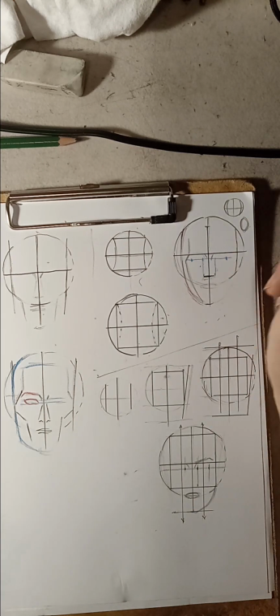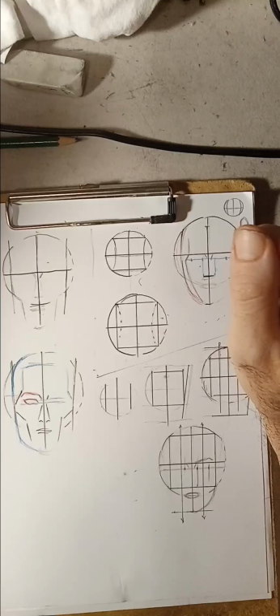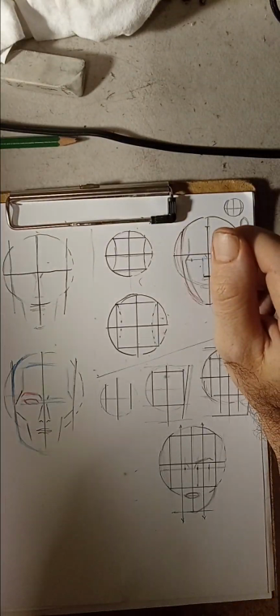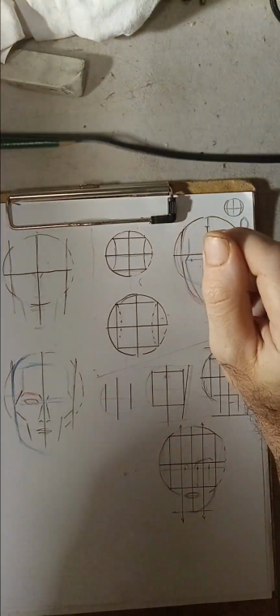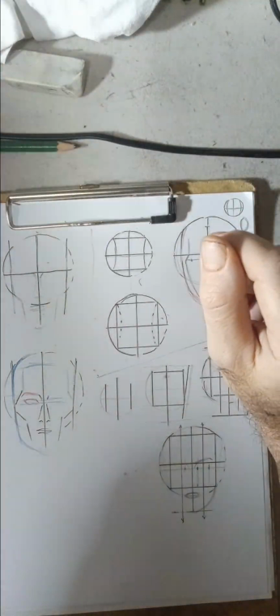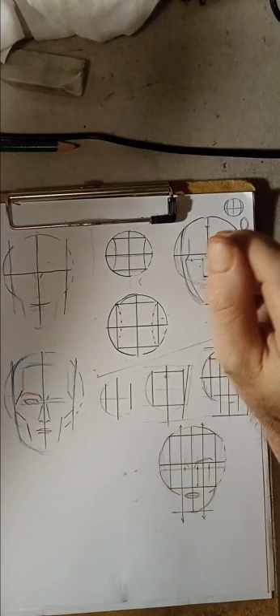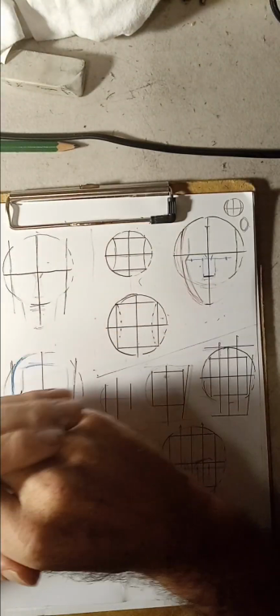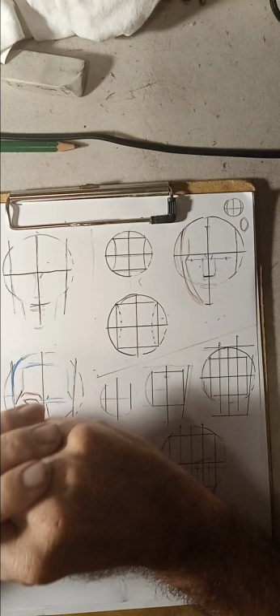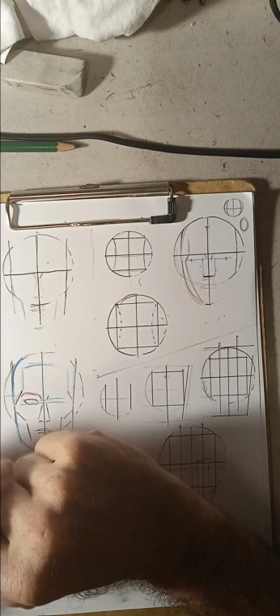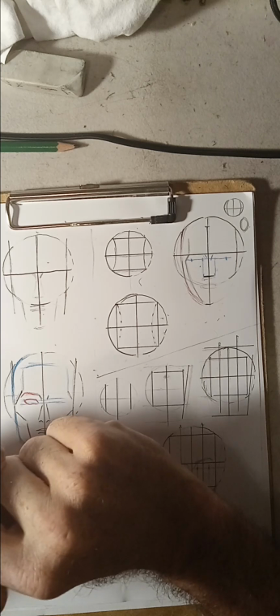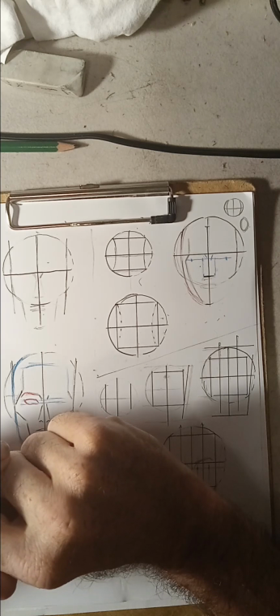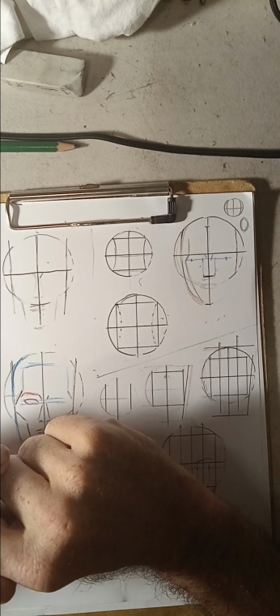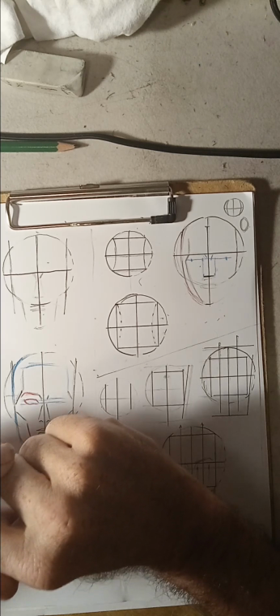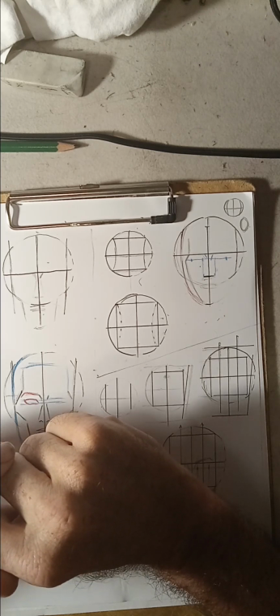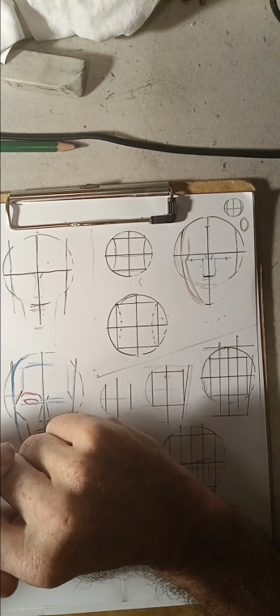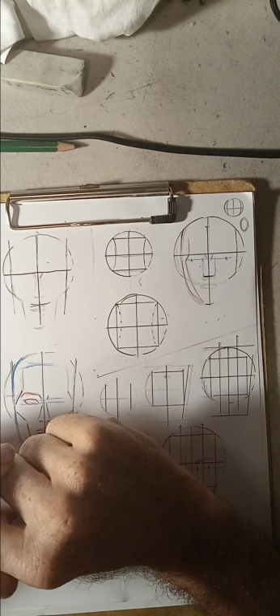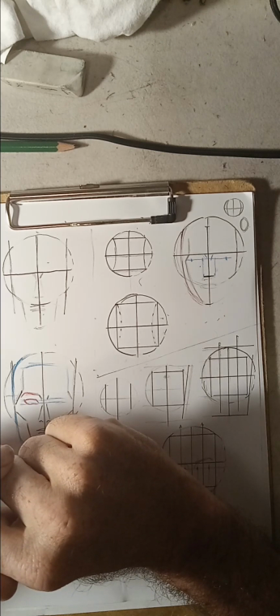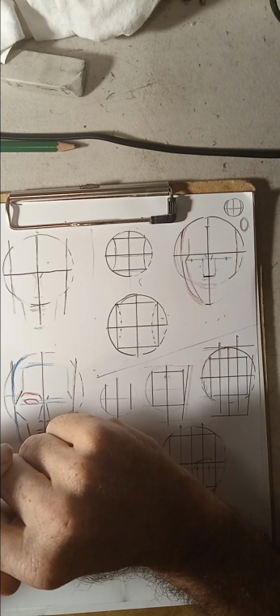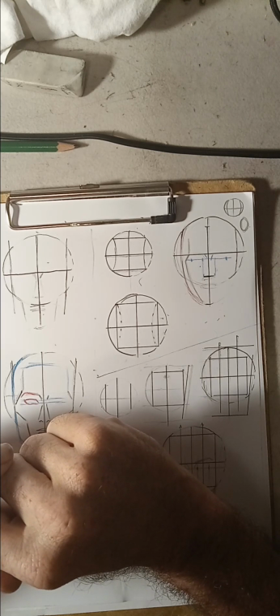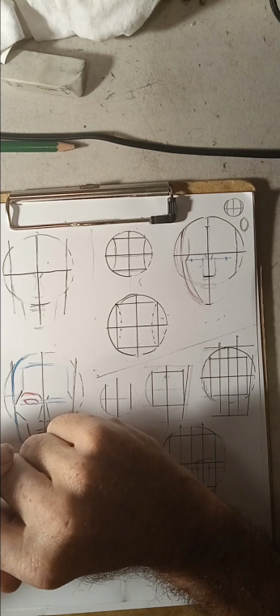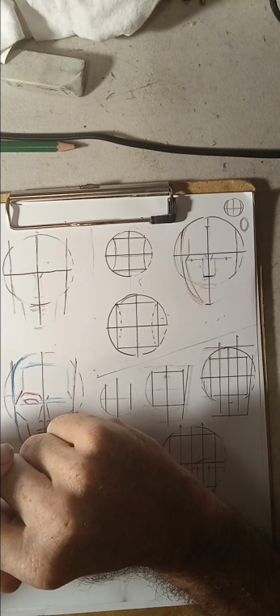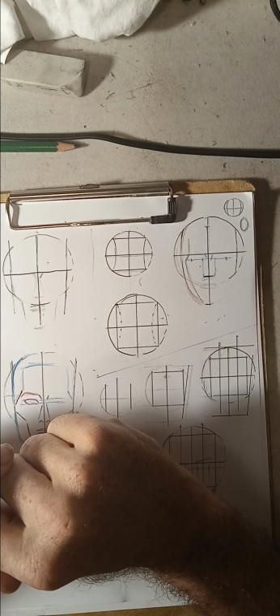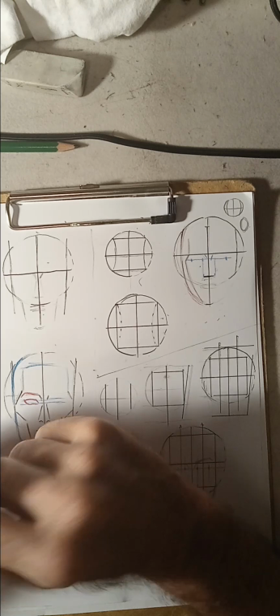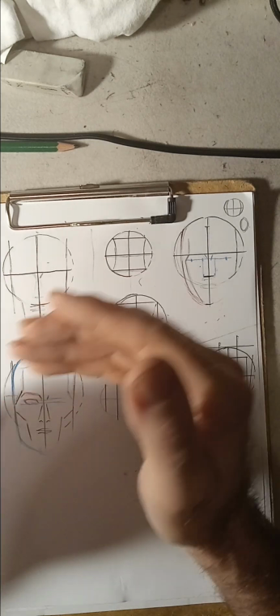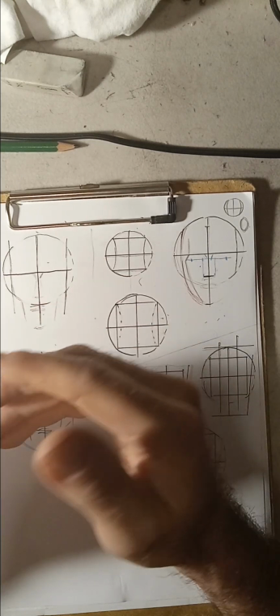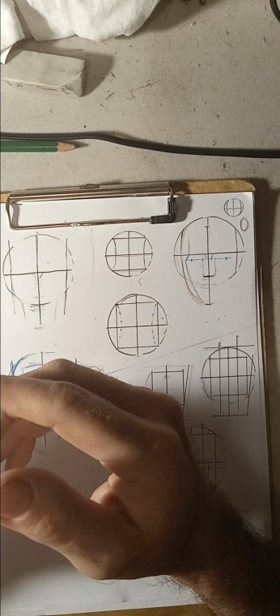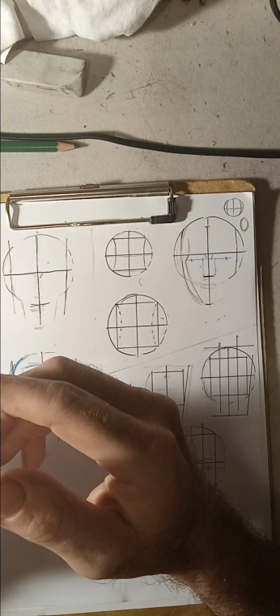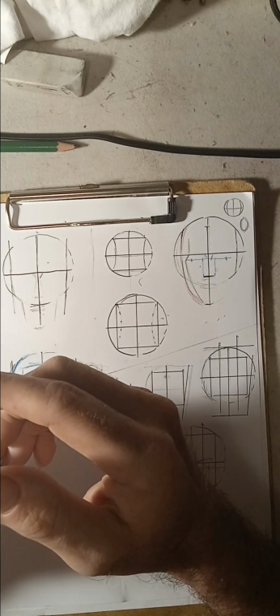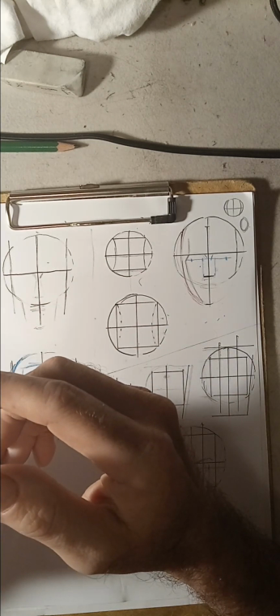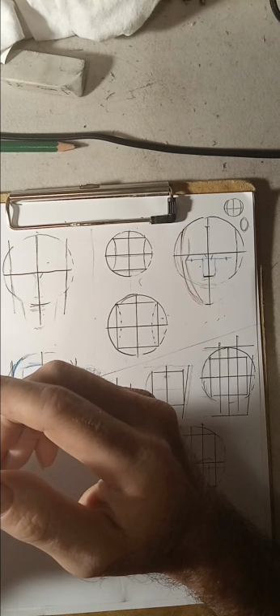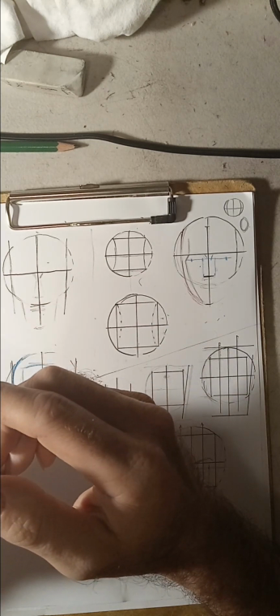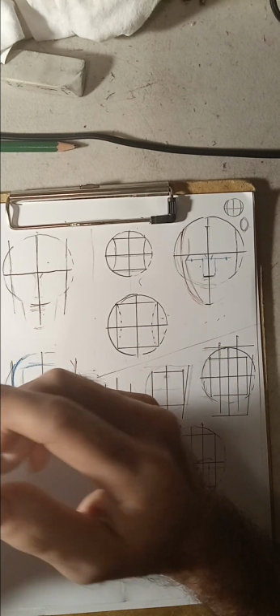I want to explain something: a lot of people use the Loomis method and some of them do it wrong, and some of them do it differently.